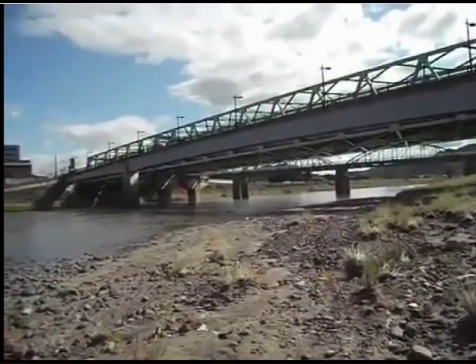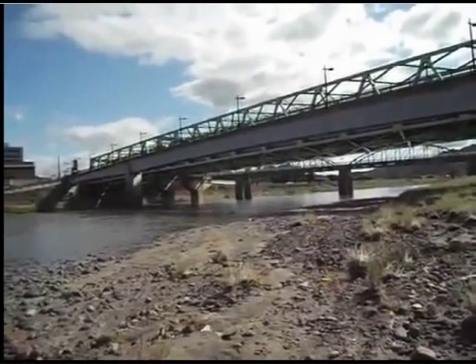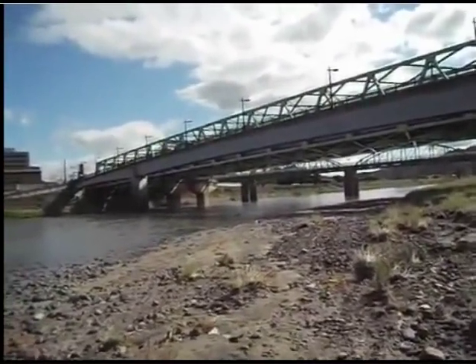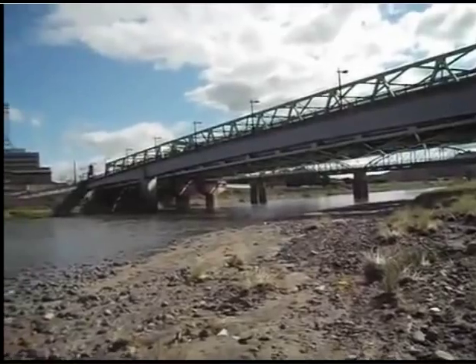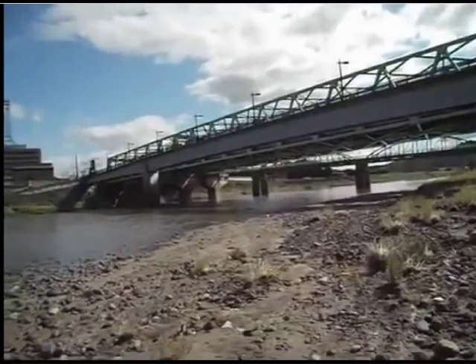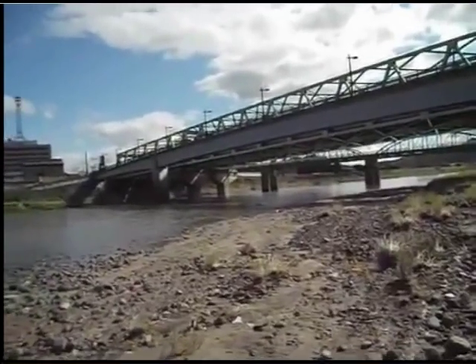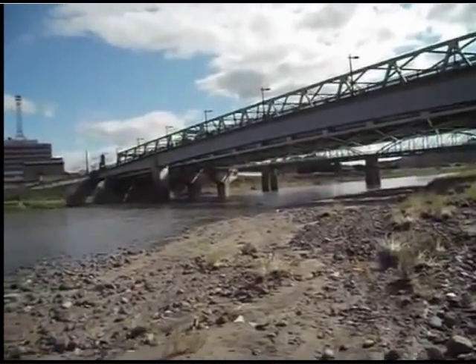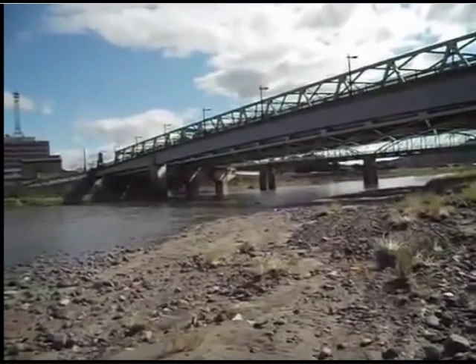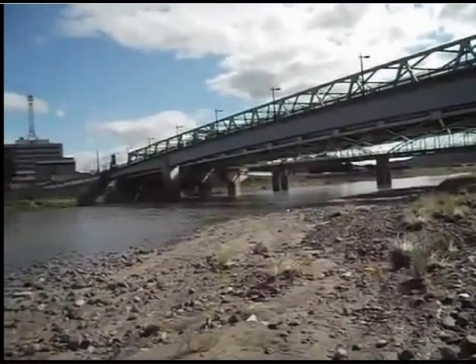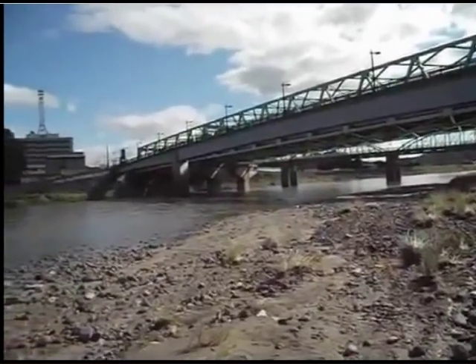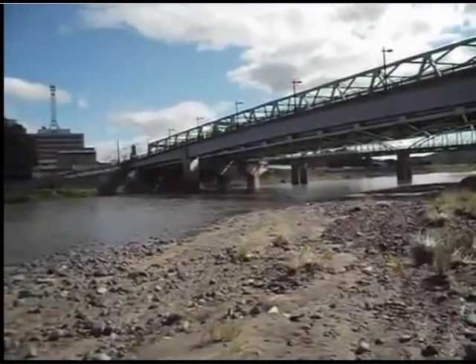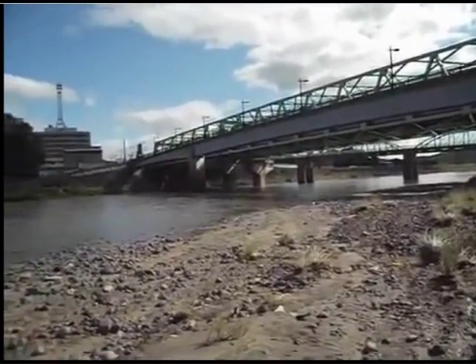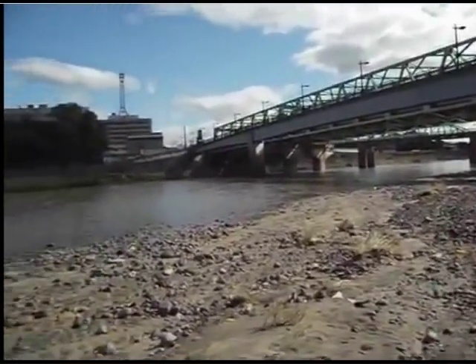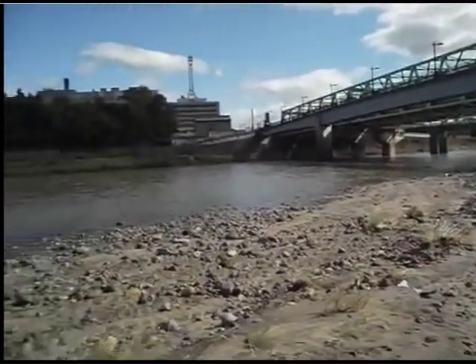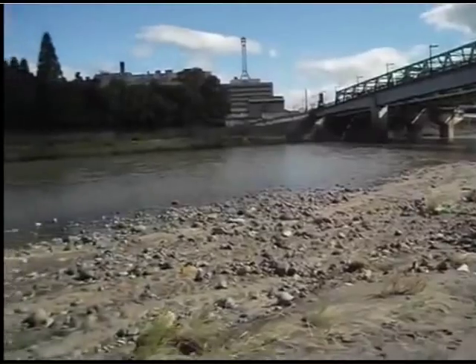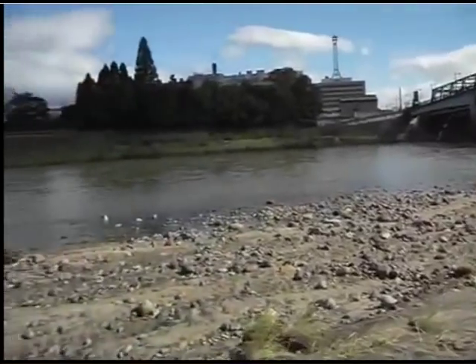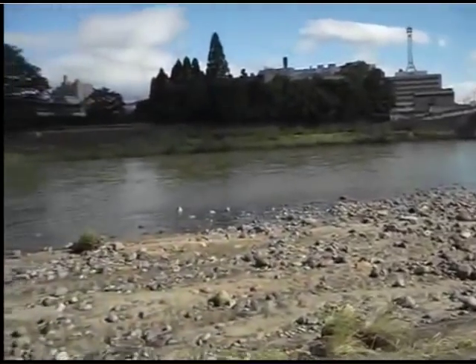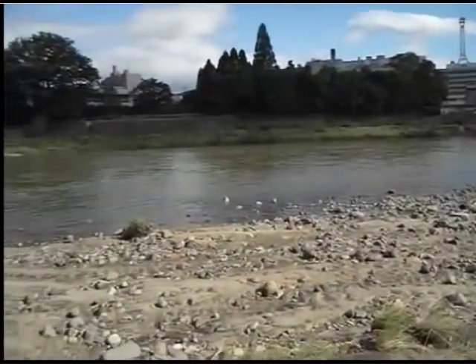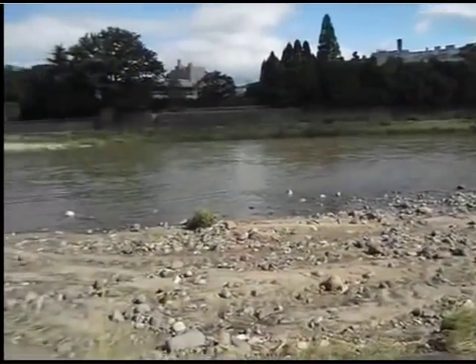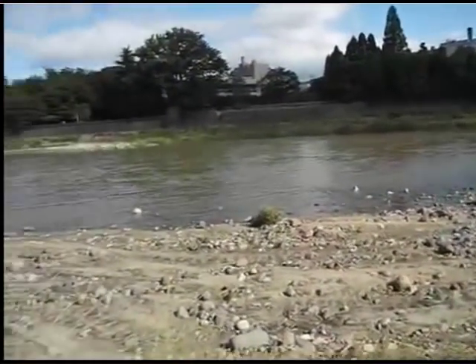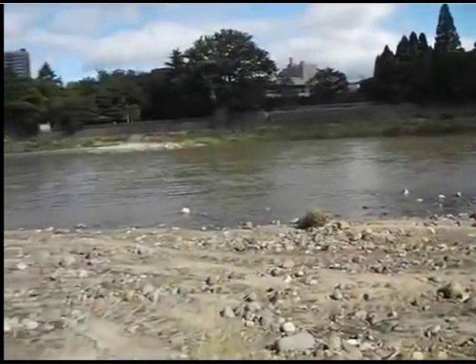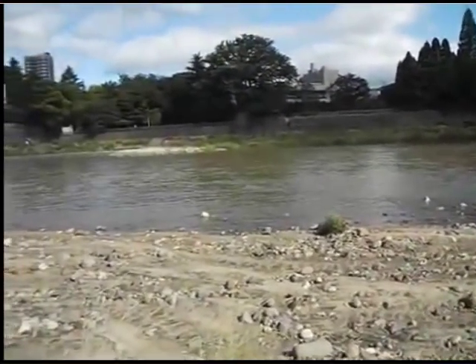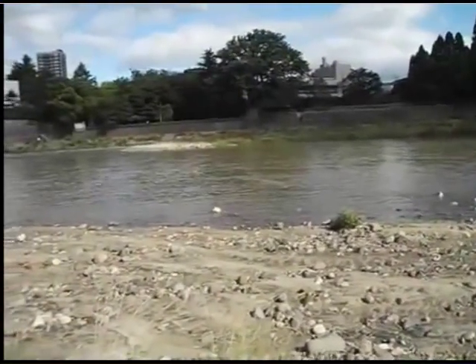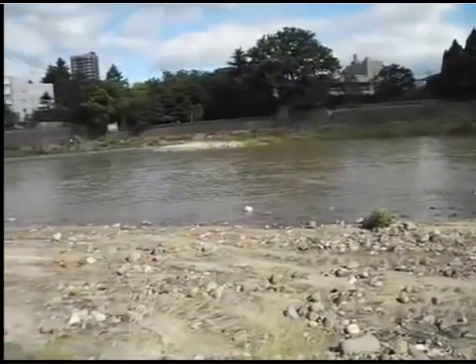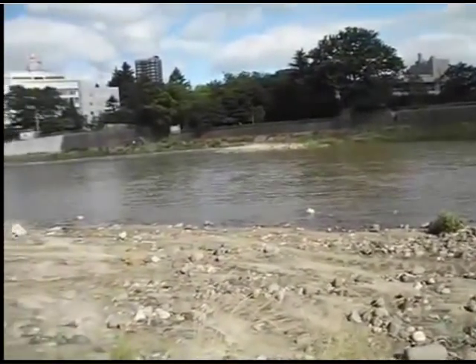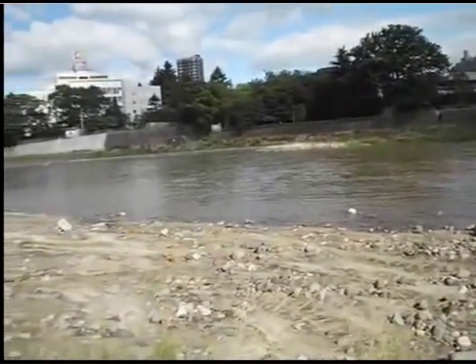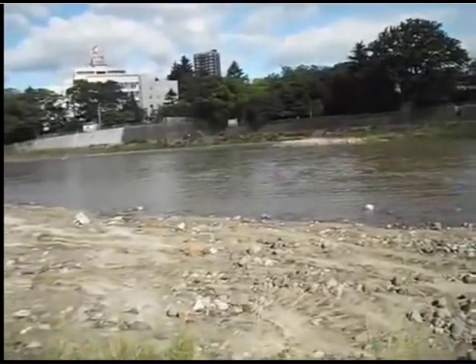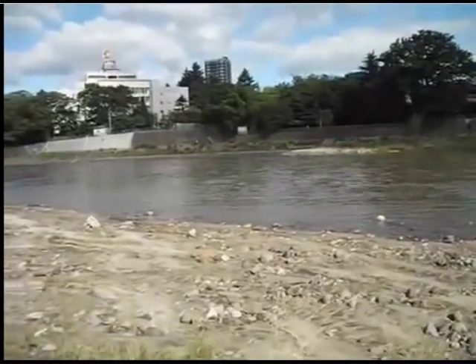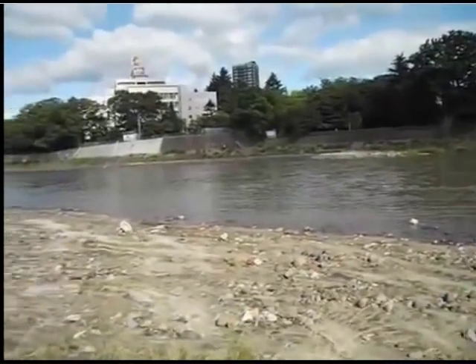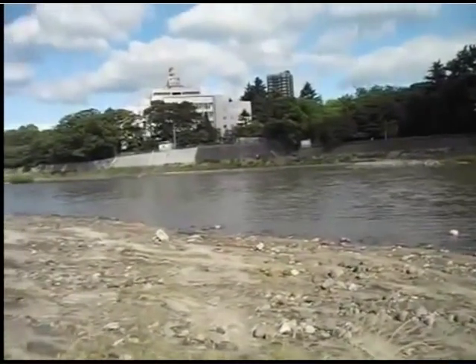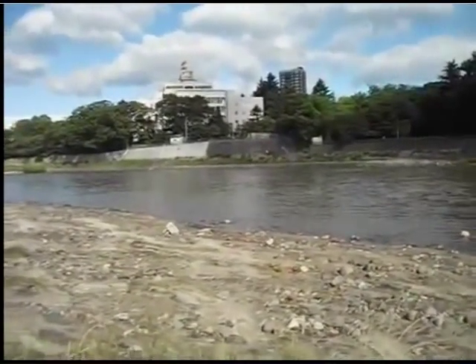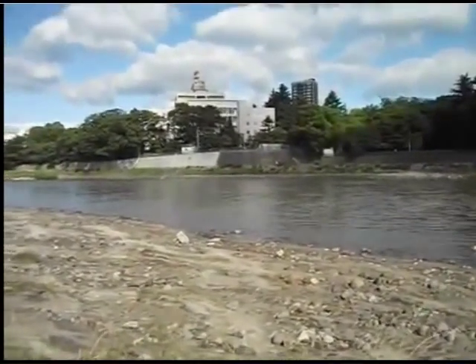On the 23rd of June, year 2012, Abukuma River, Fukushima City, Fukushima Prefecture, Japan.